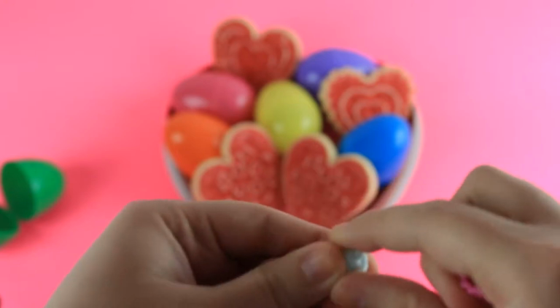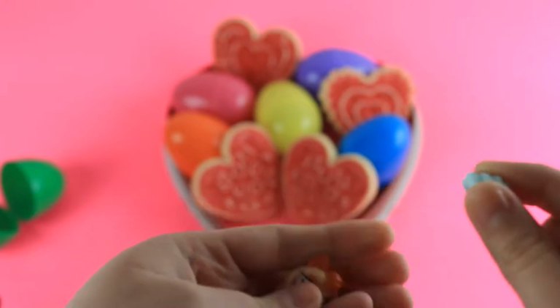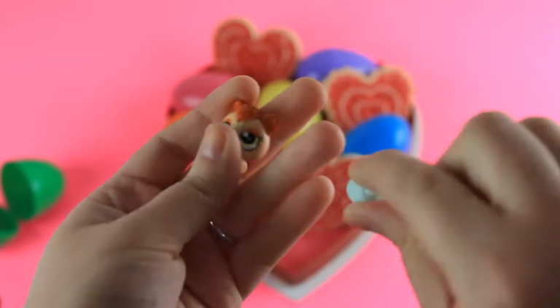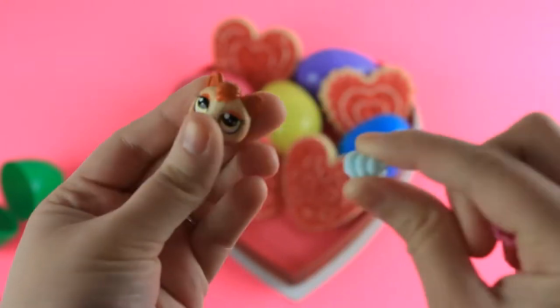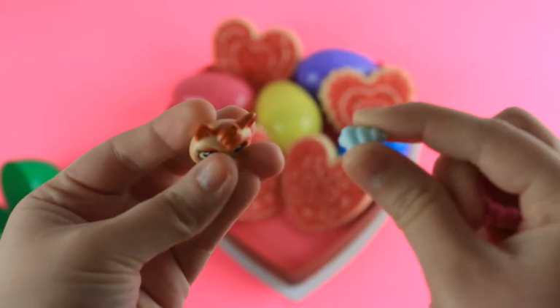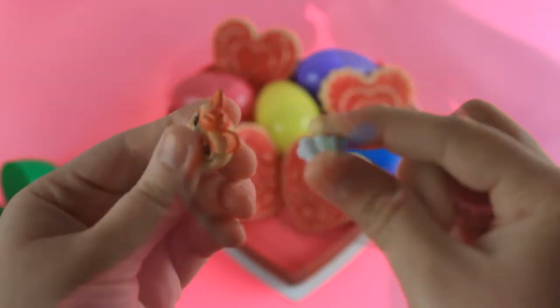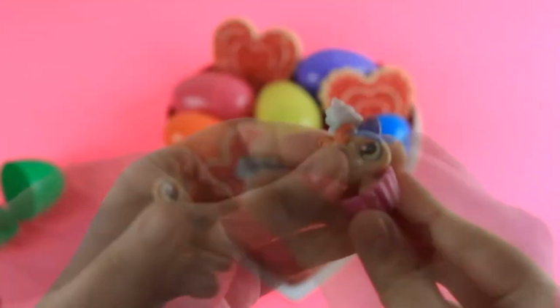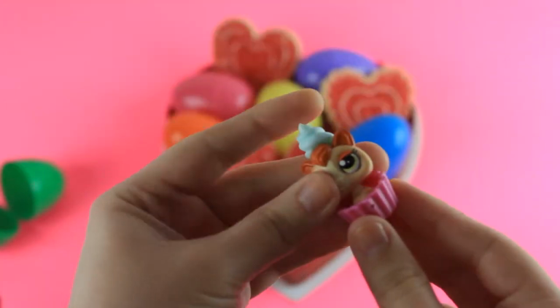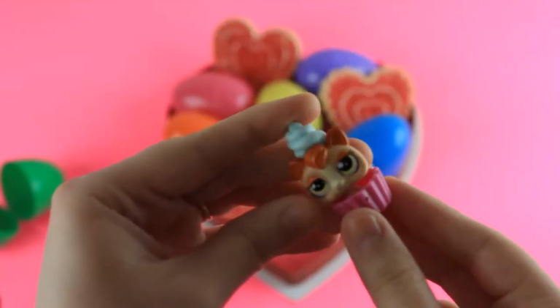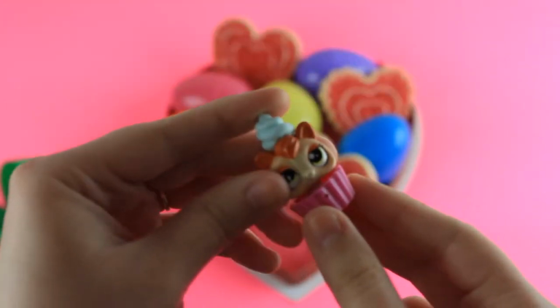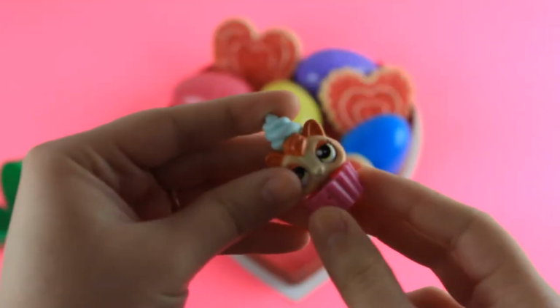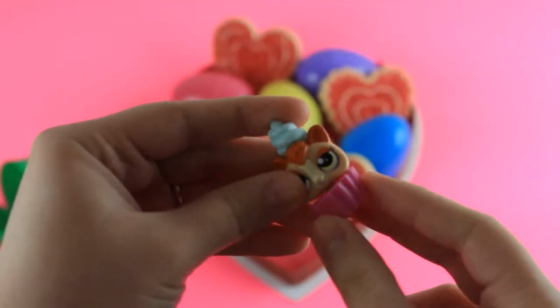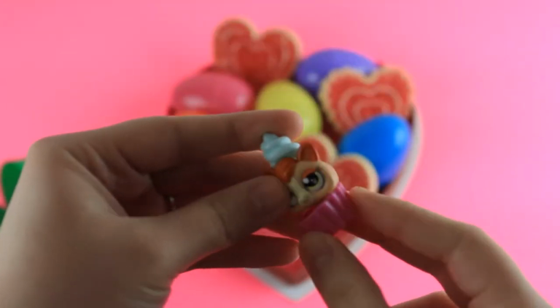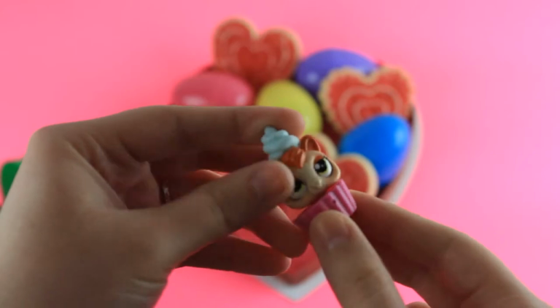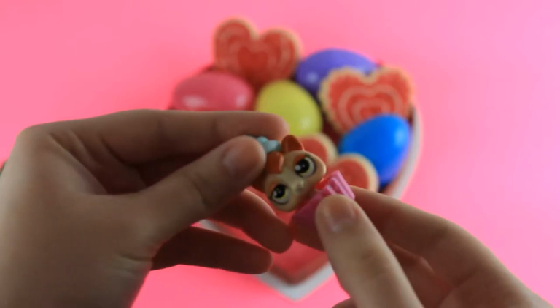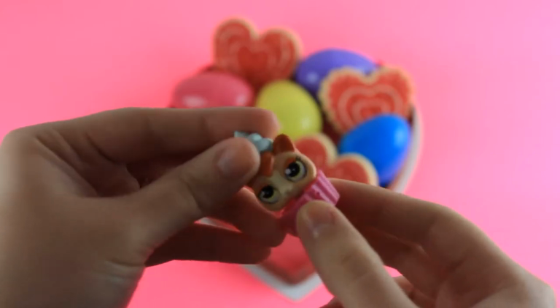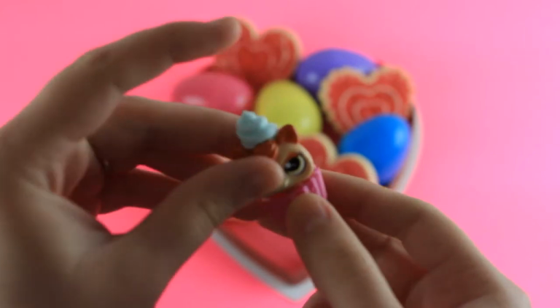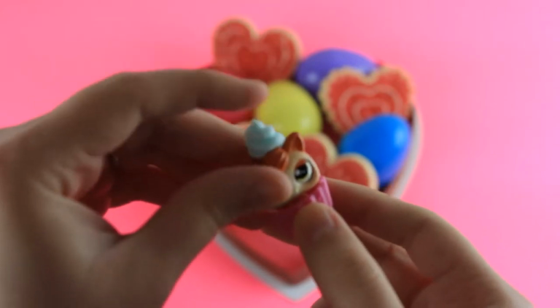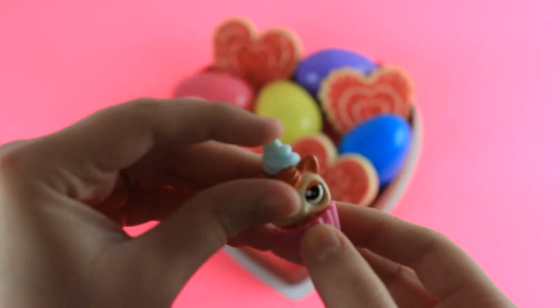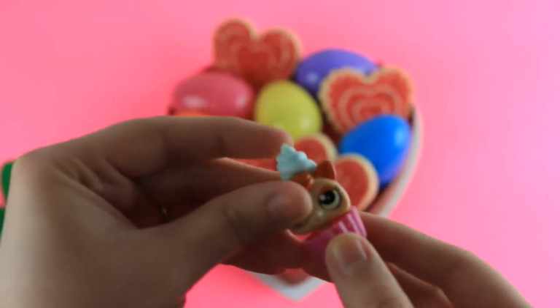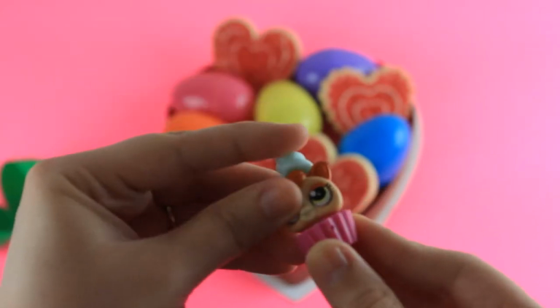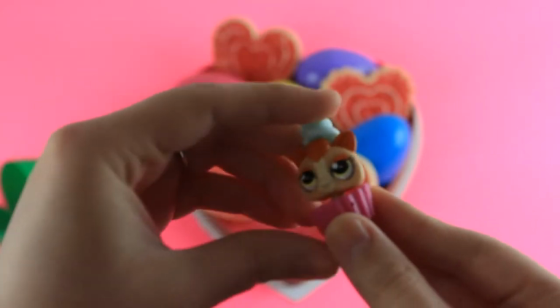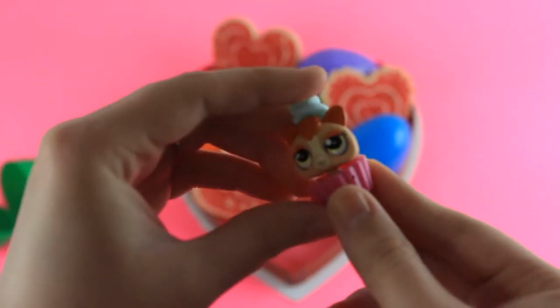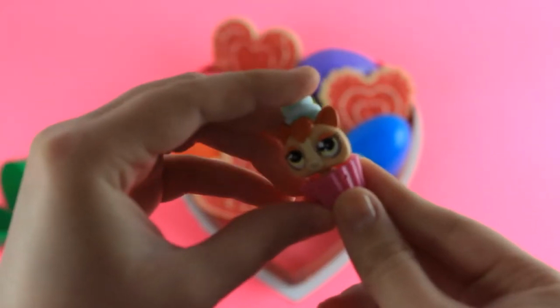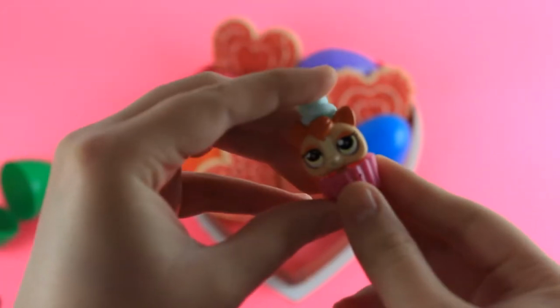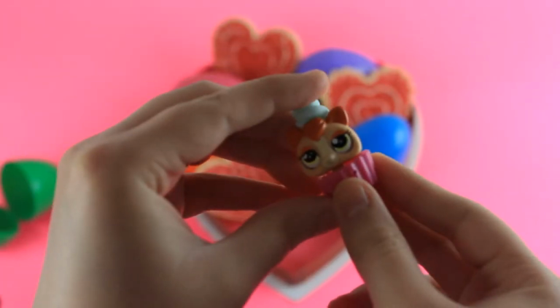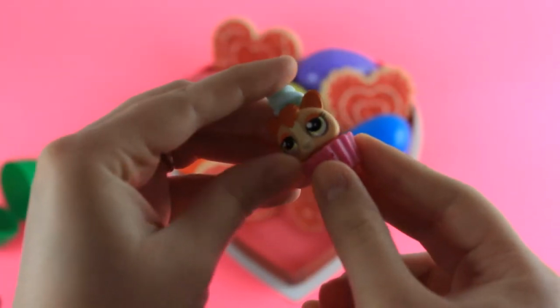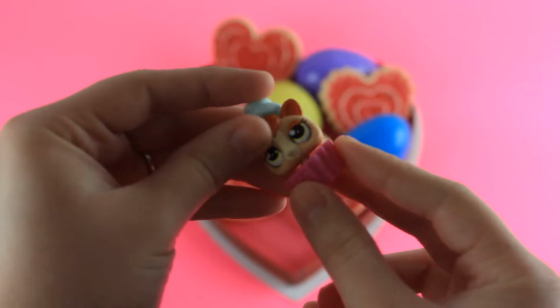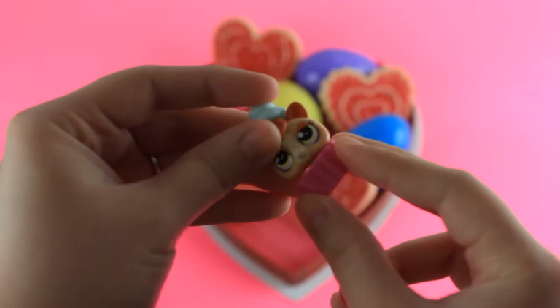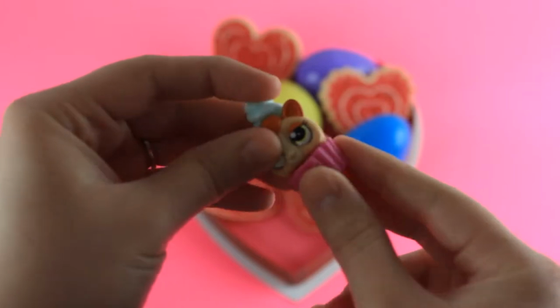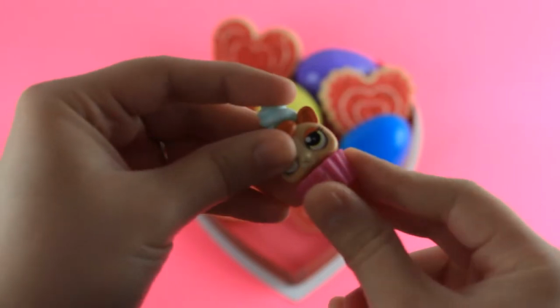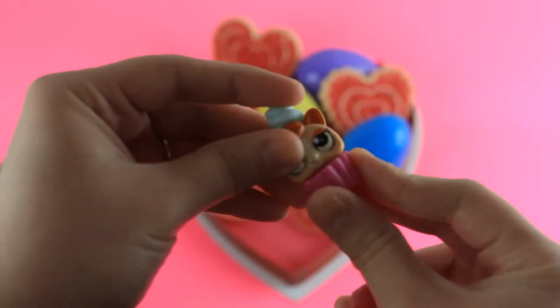So let's get her put together. Okay guys, and that's her put together with her little cupcake thing and her whipped cream on her head. Let's put her down and see what other things are inside the eggs.